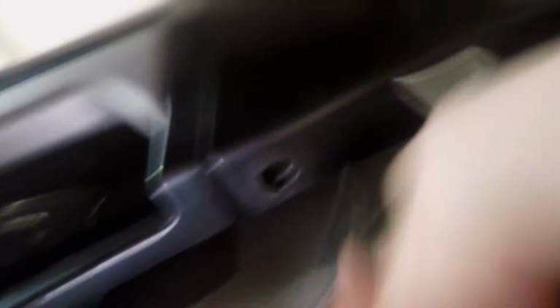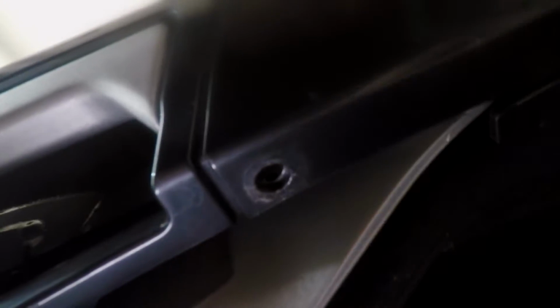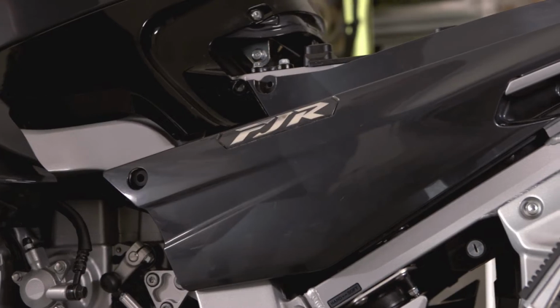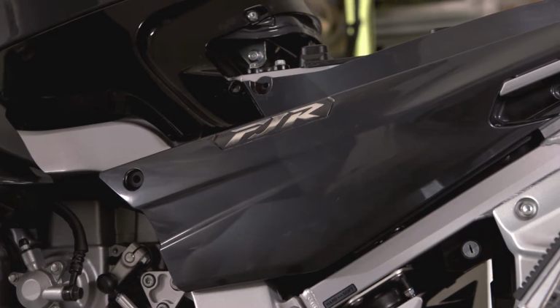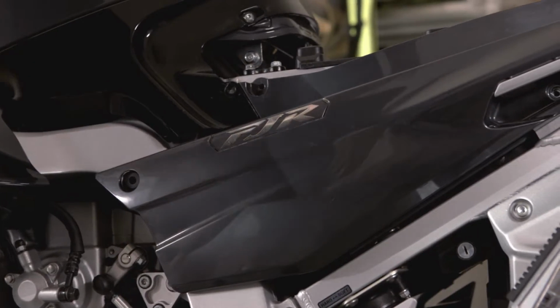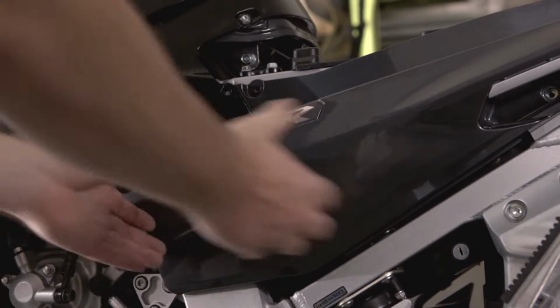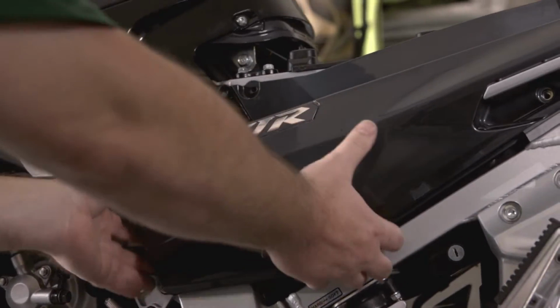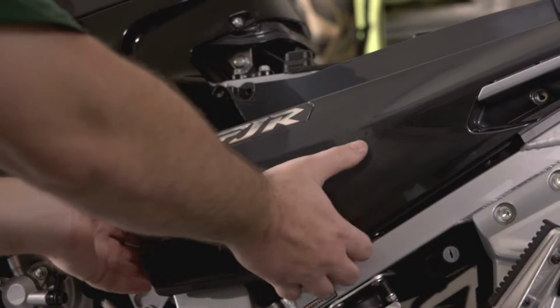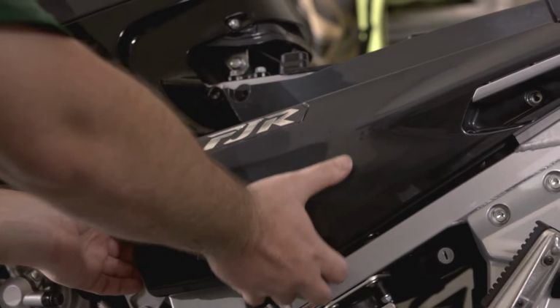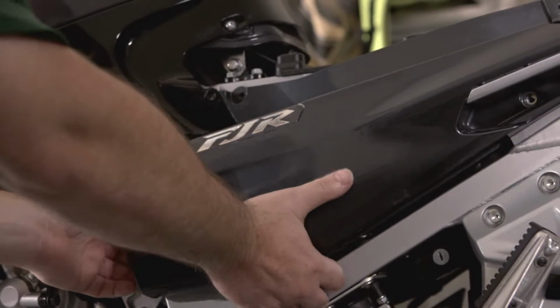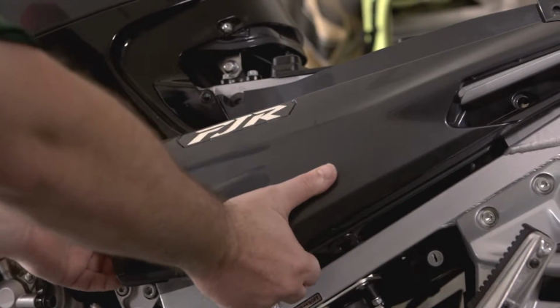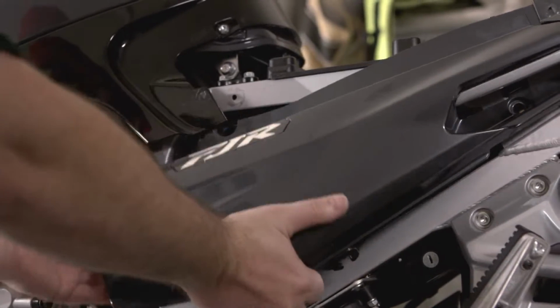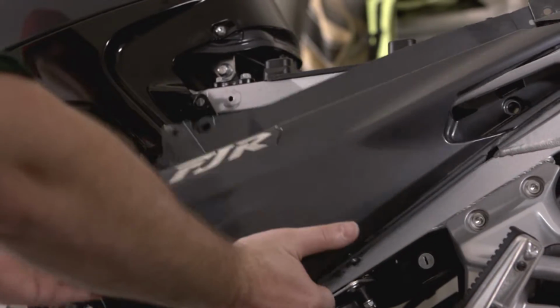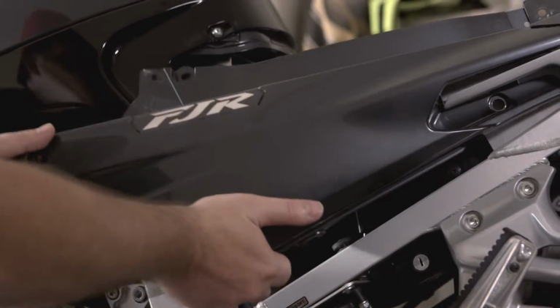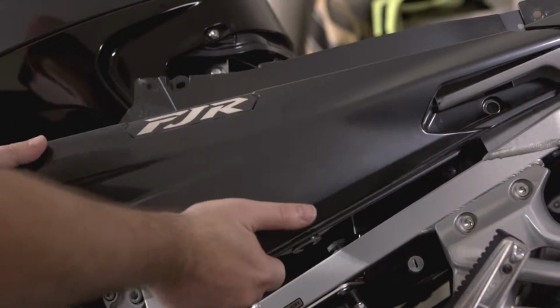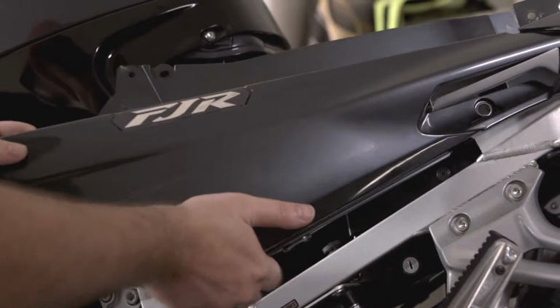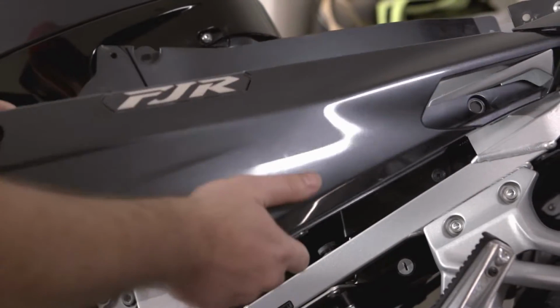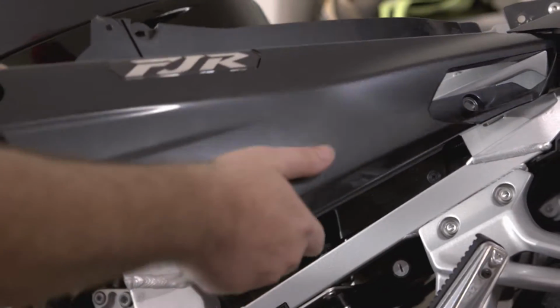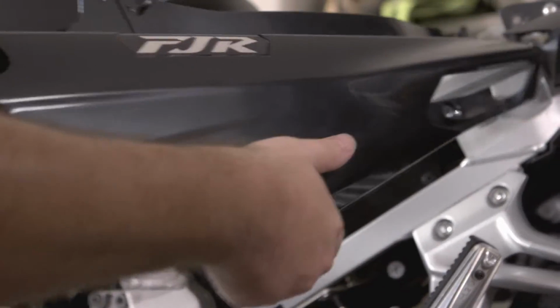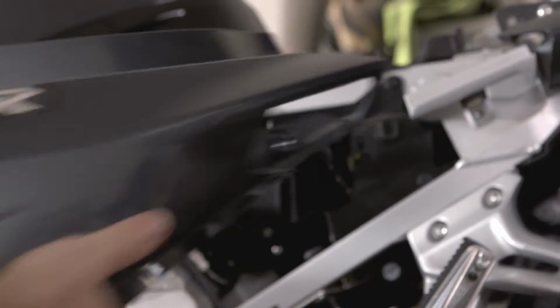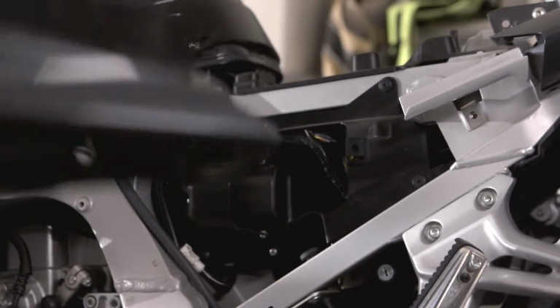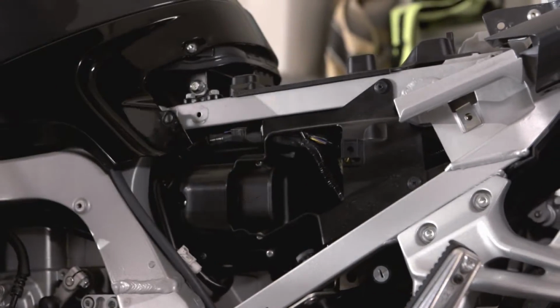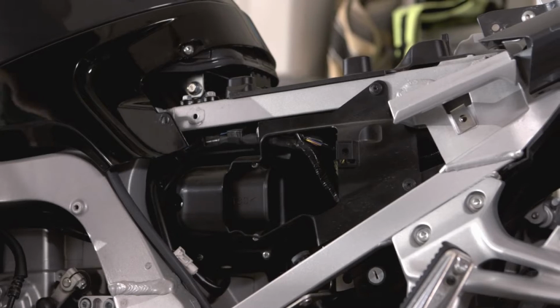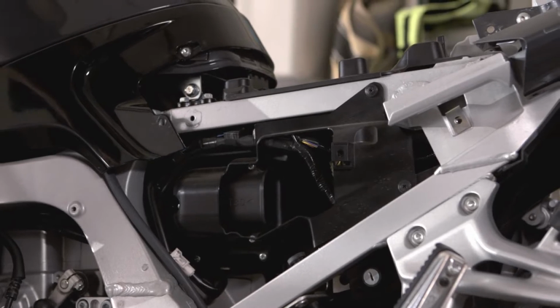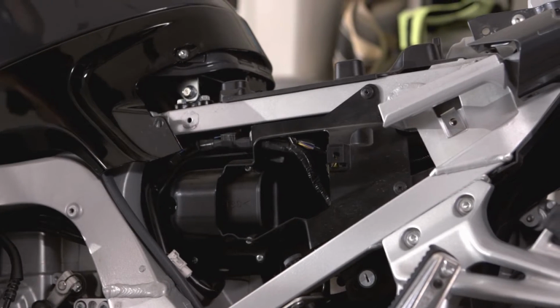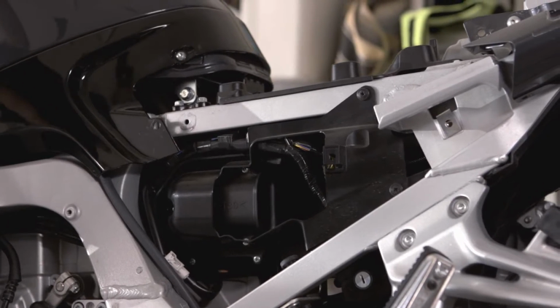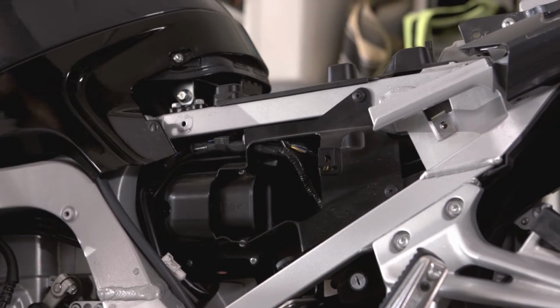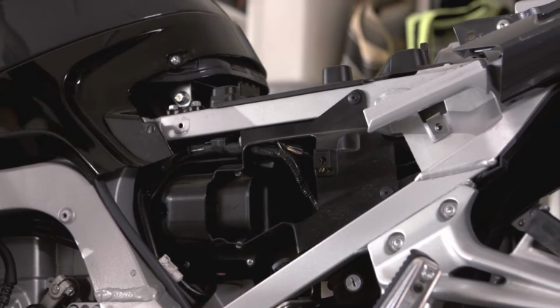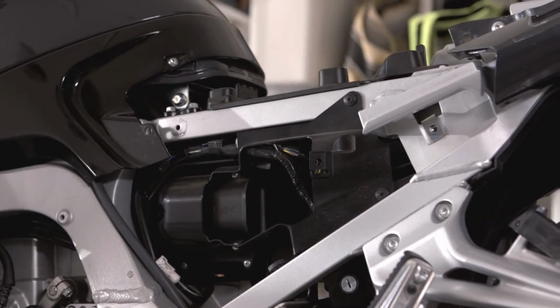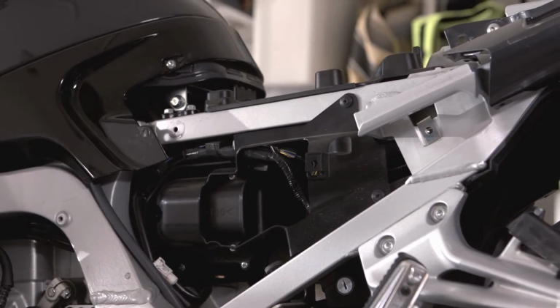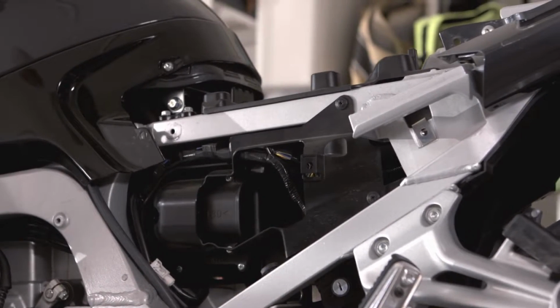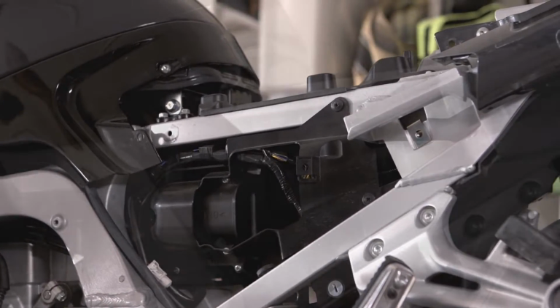To remove the piece of fairing, pull from the front and then slide the piece slightly down, then pull the front piece towards you to clear the handle and overlapping pieces in the rear.